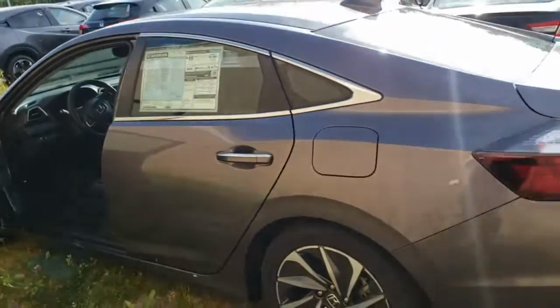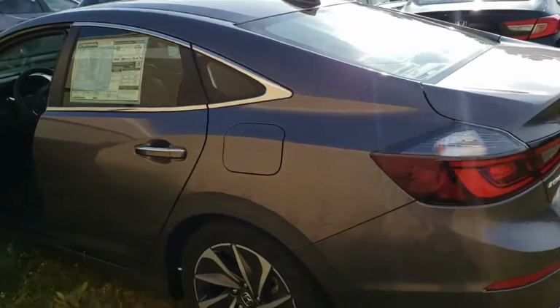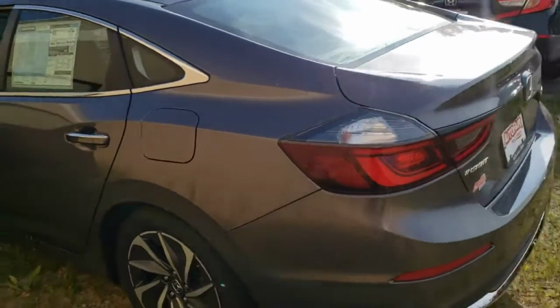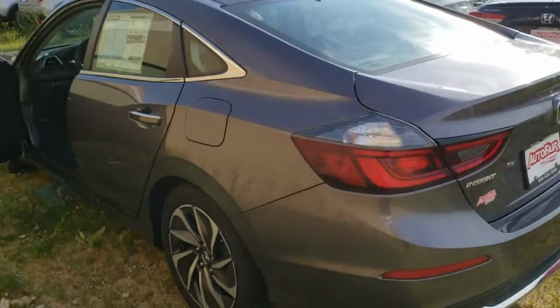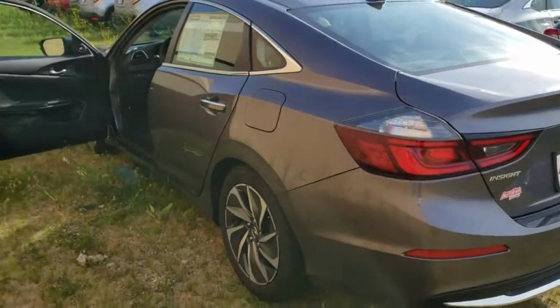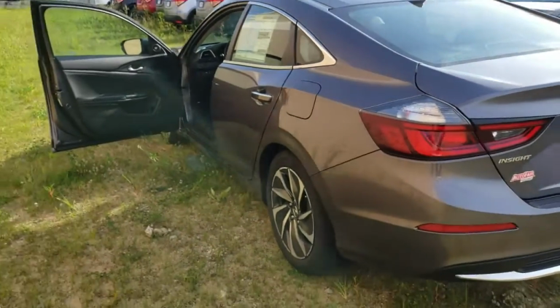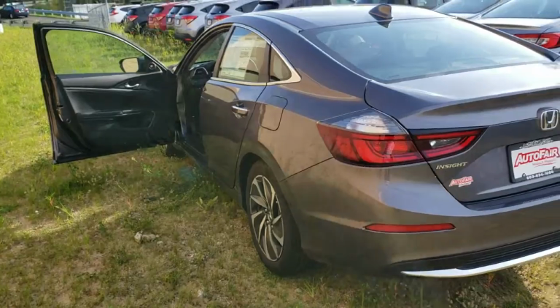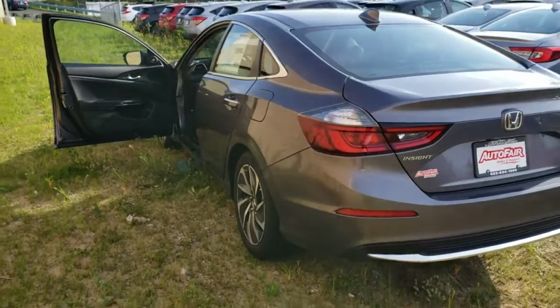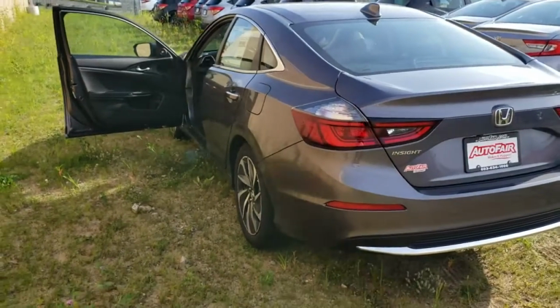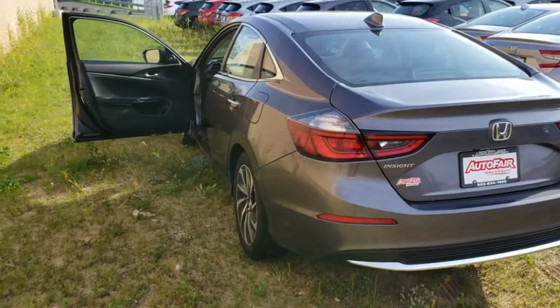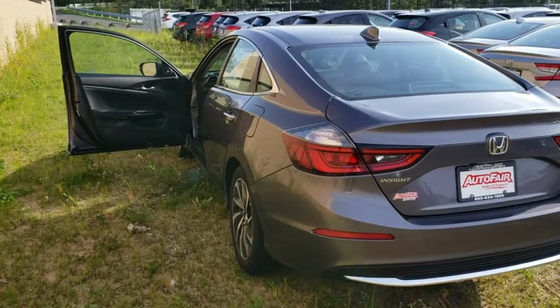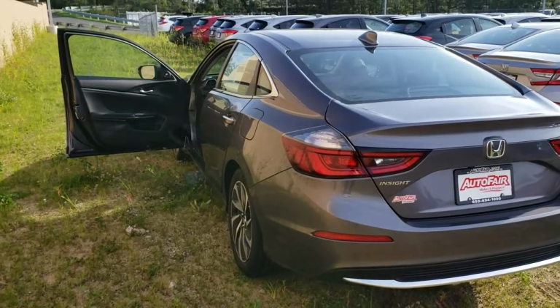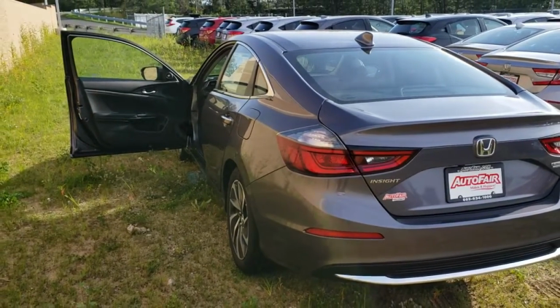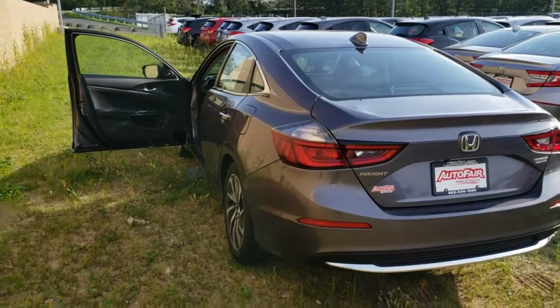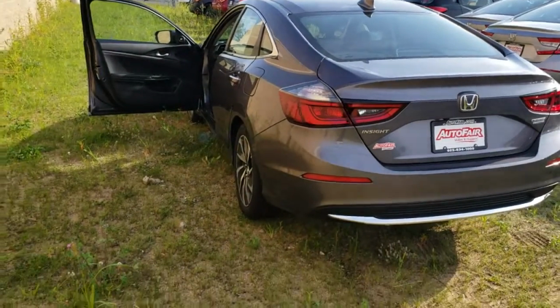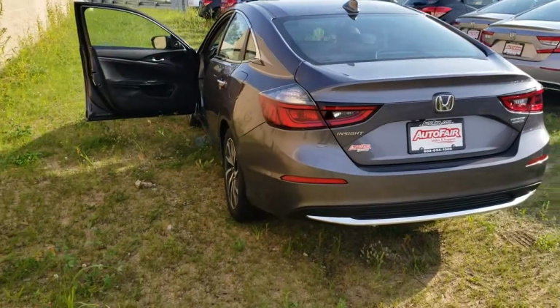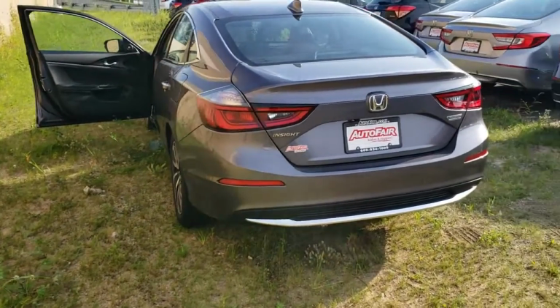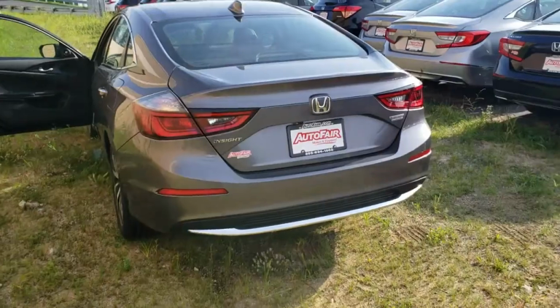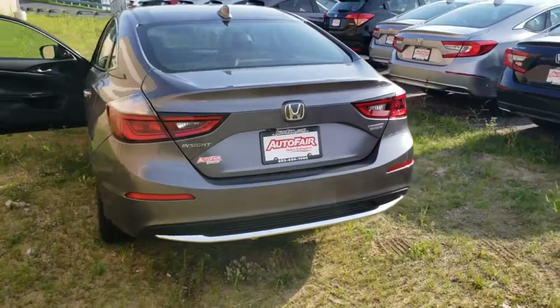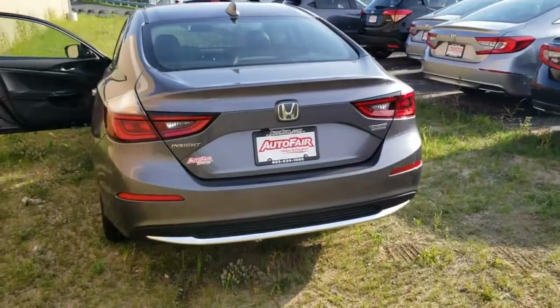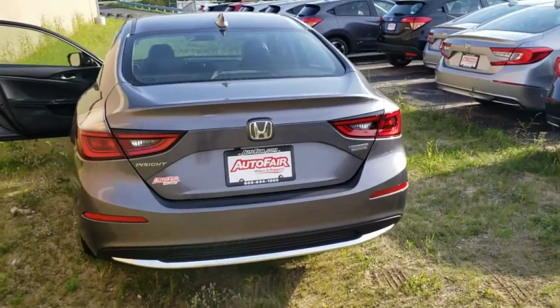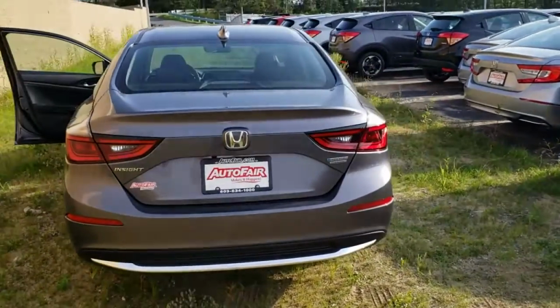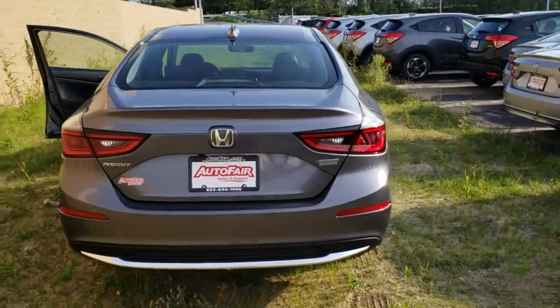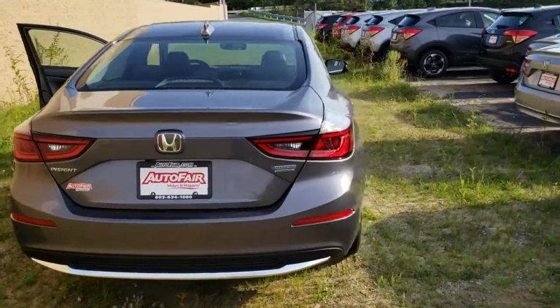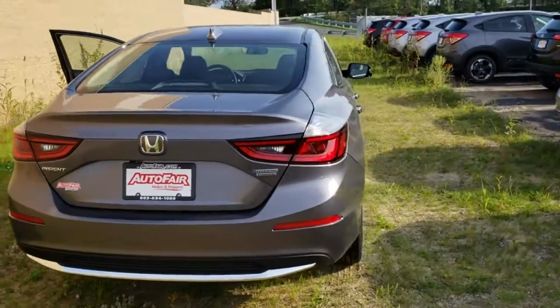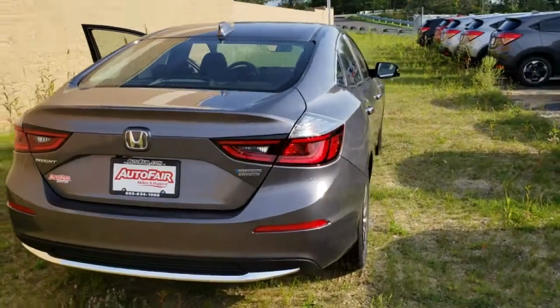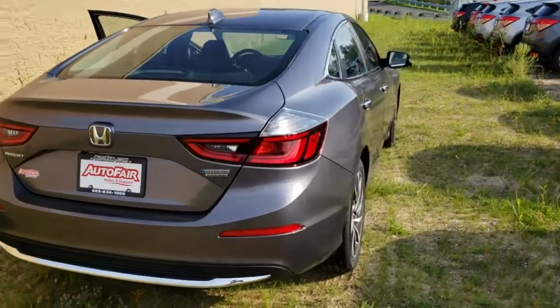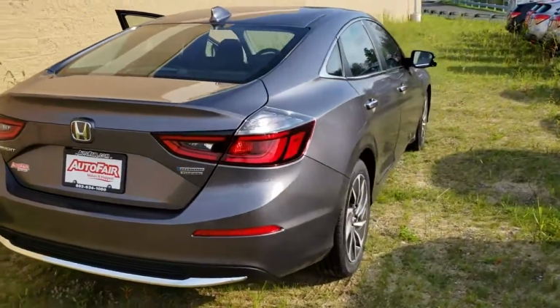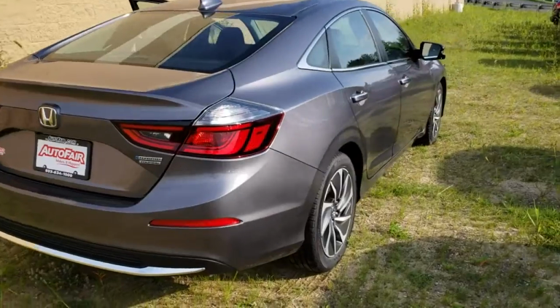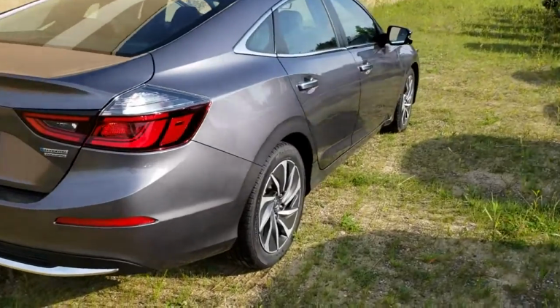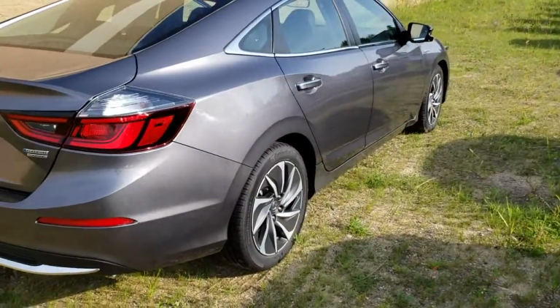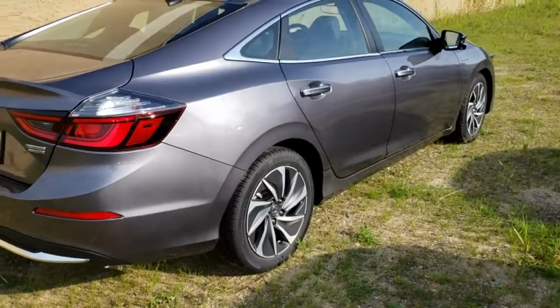It has all the safety features: backup camera, collision mitigation system, laser guided cruise control, lane keep assist system, lane departure system. Just a whole host of stuff there.